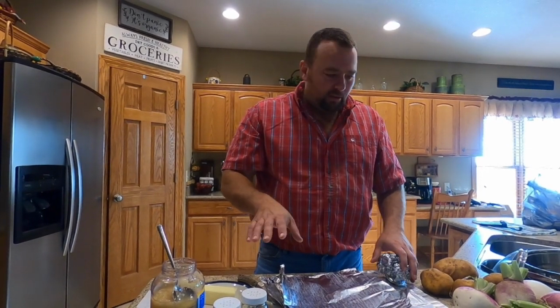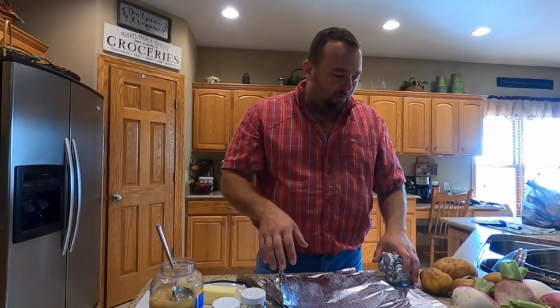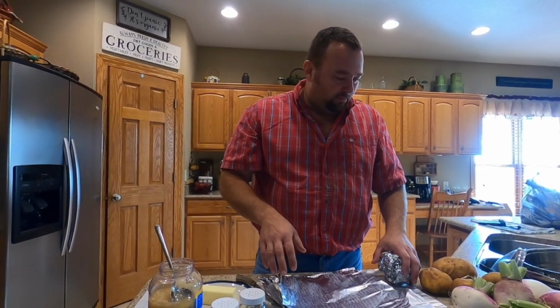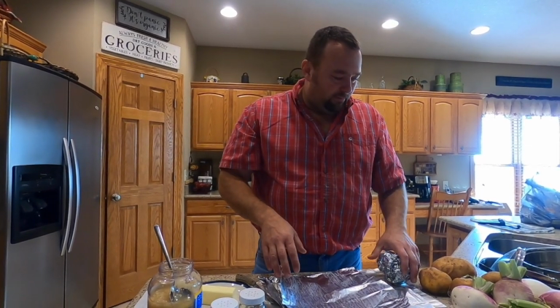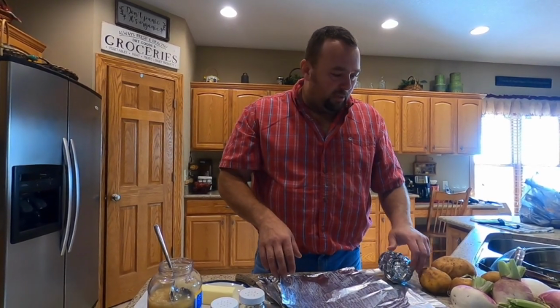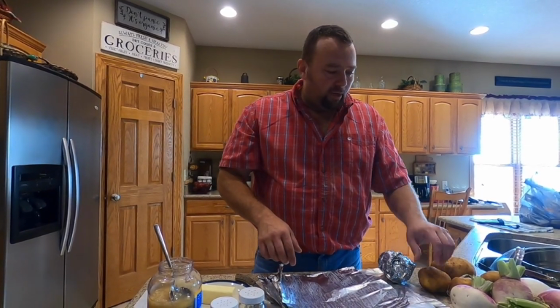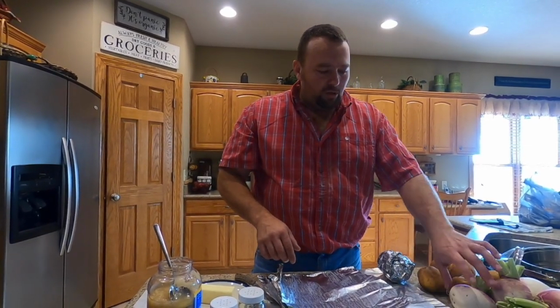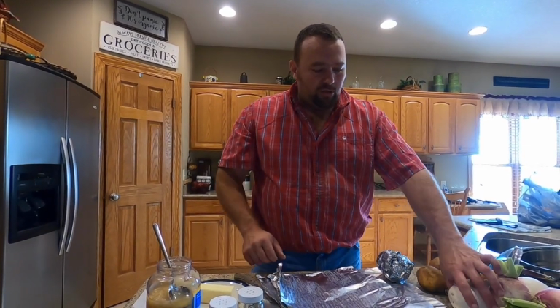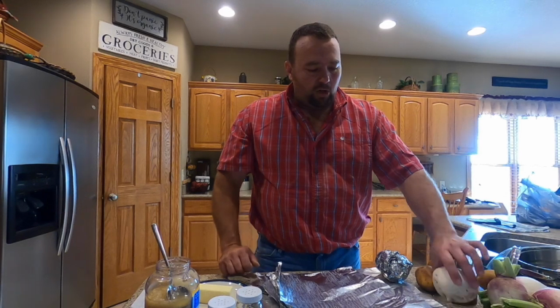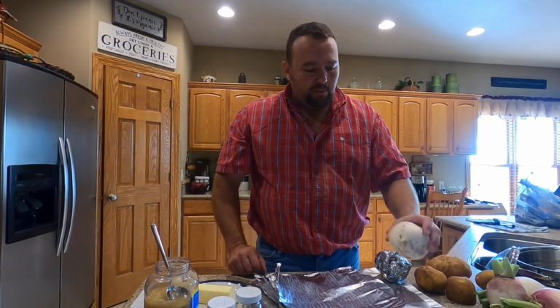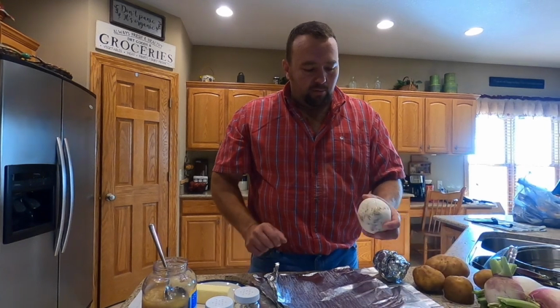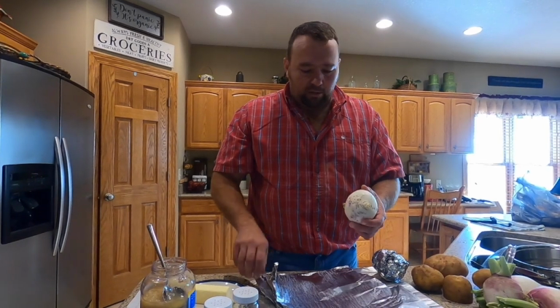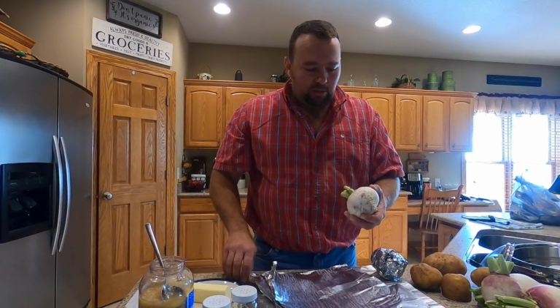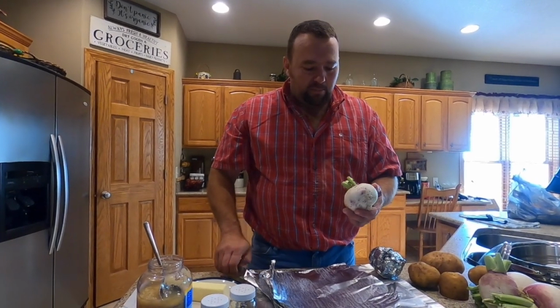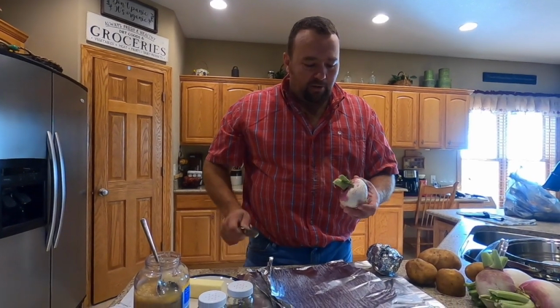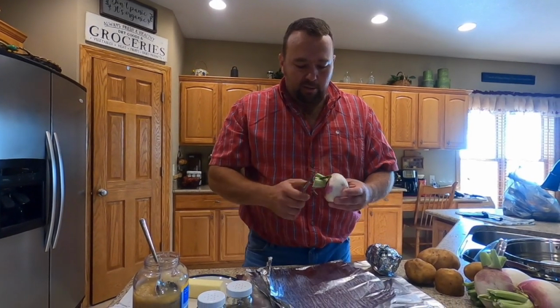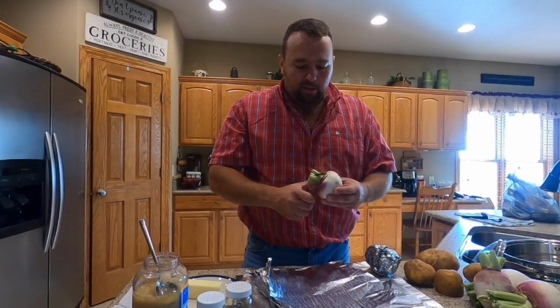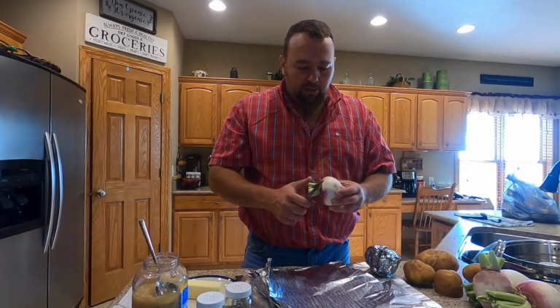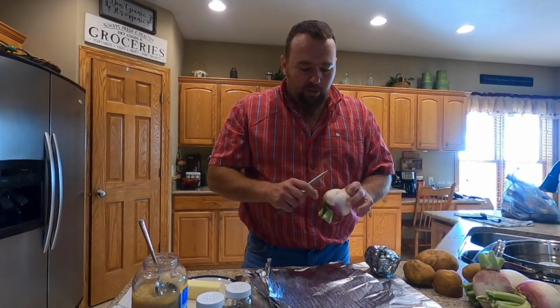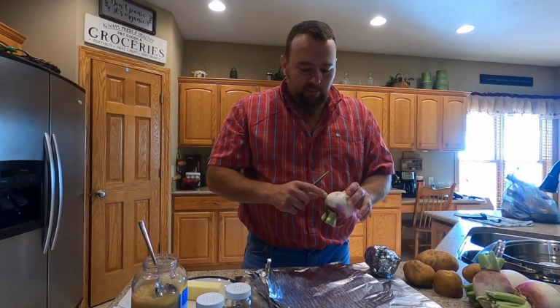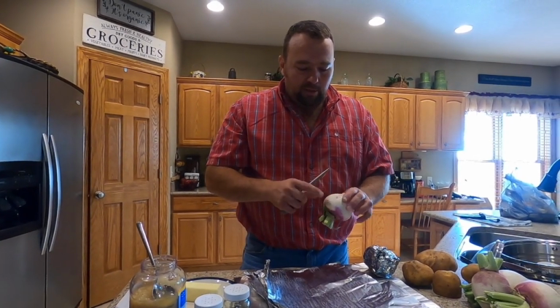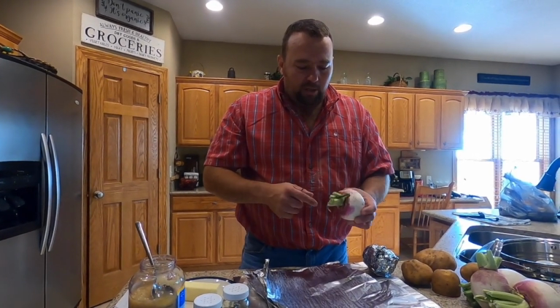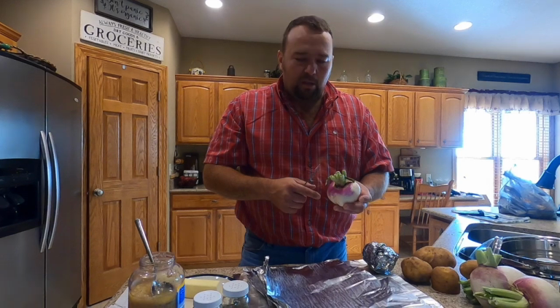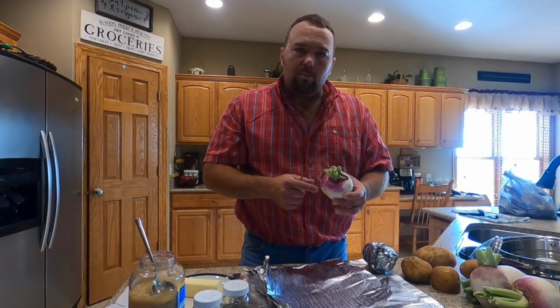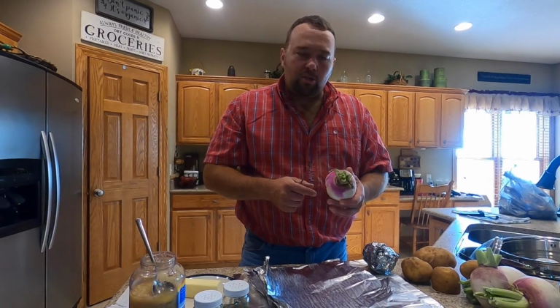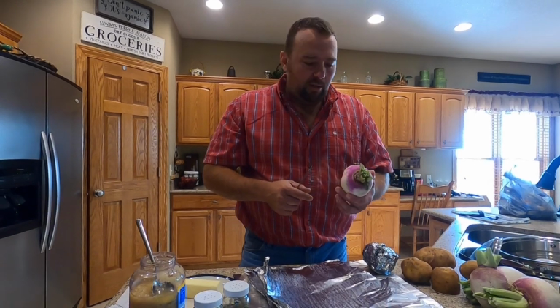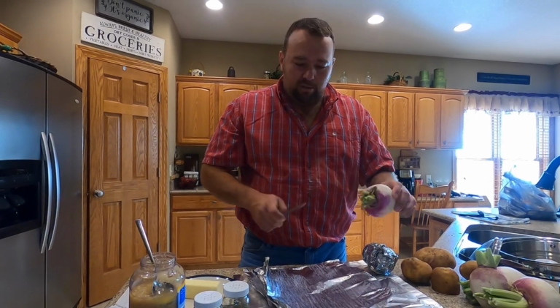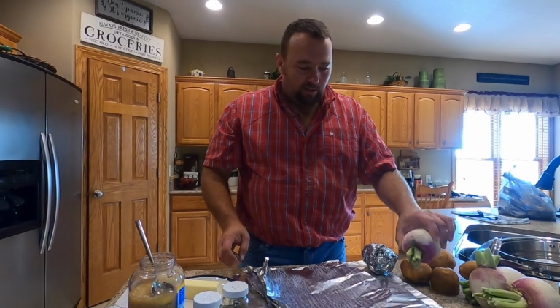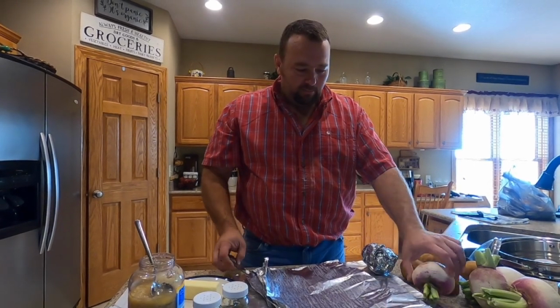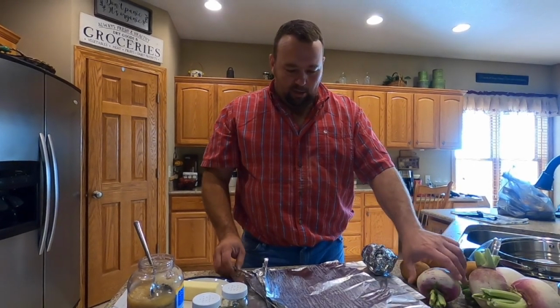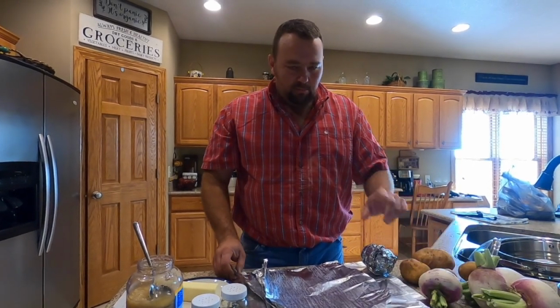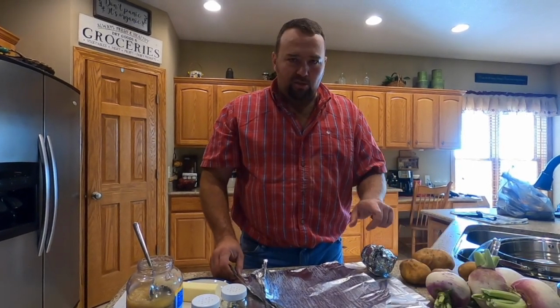We're also going to cook some turnips. I'll take my knife, peel the turnip, then cut it into cubes. I'll show you that here in just a second — stay tuned.